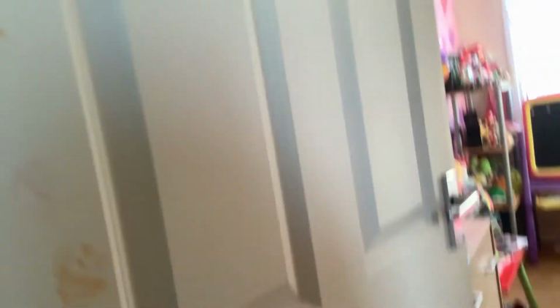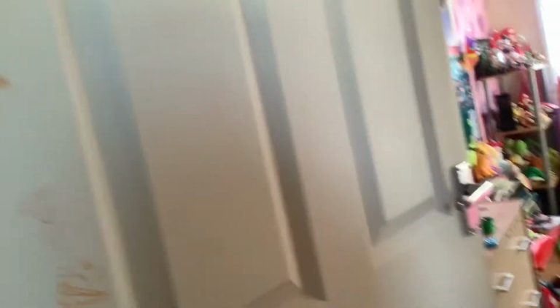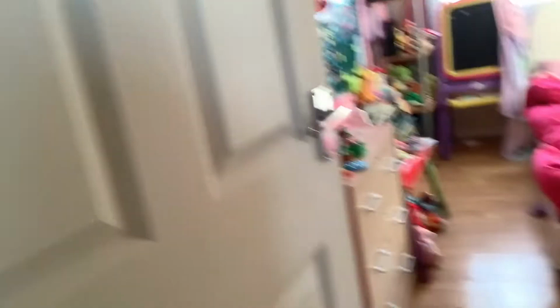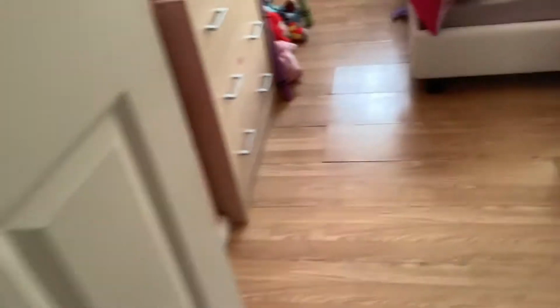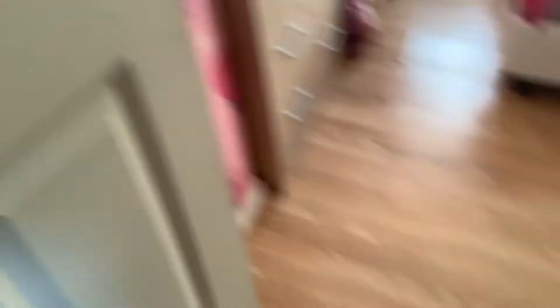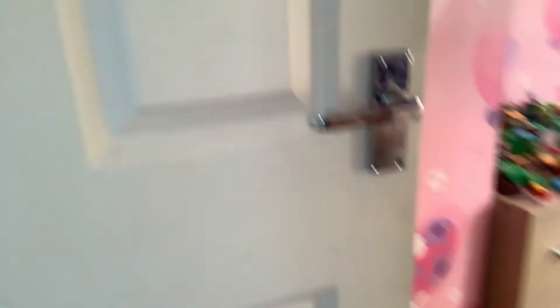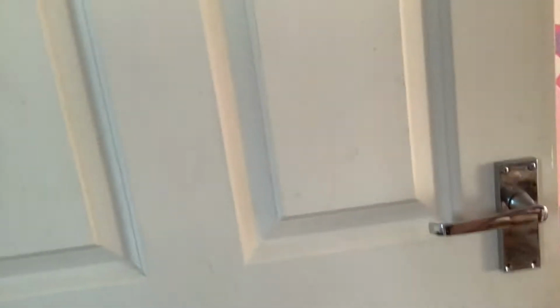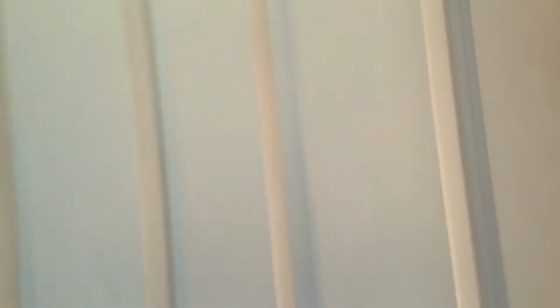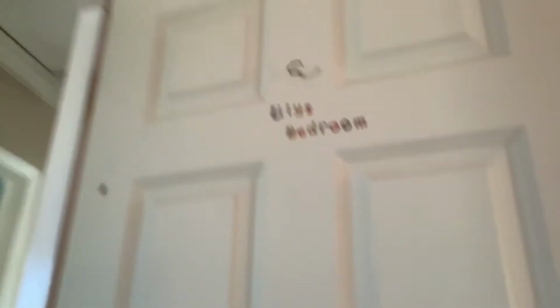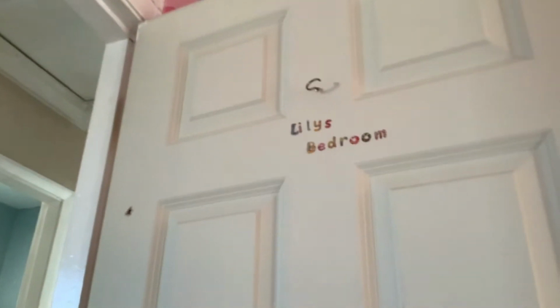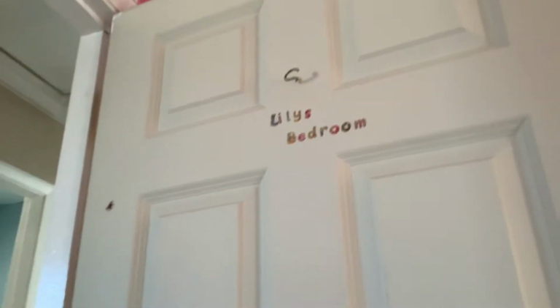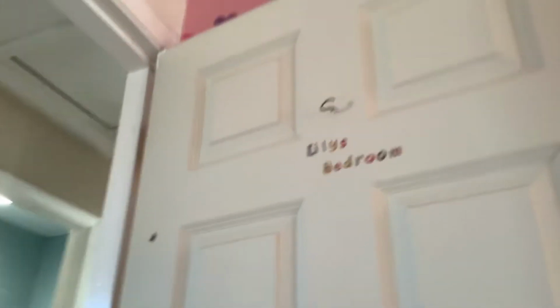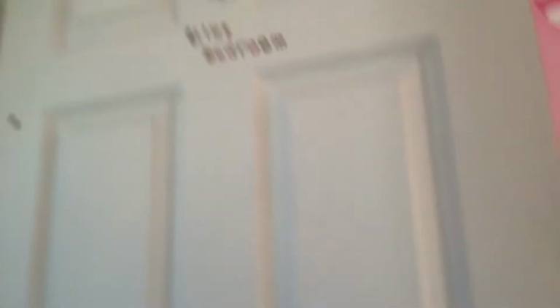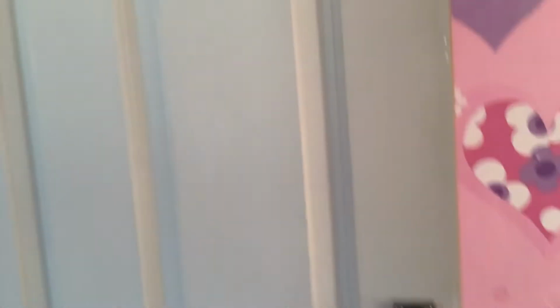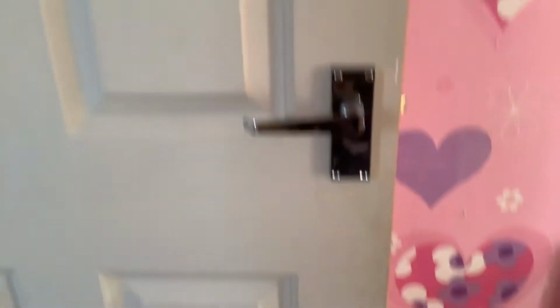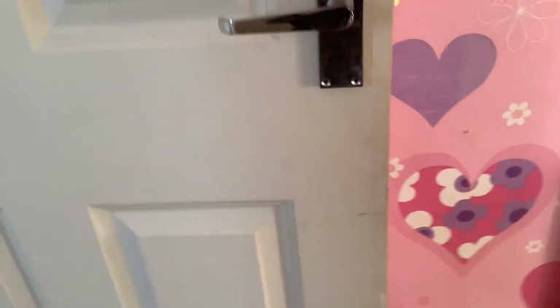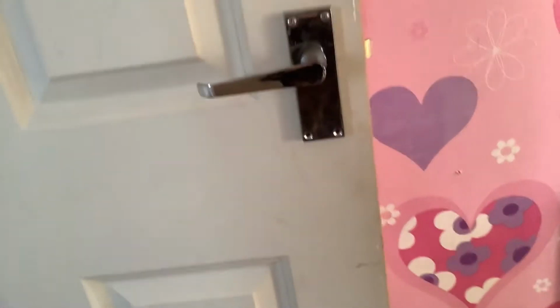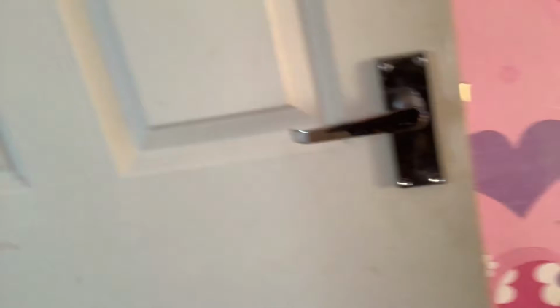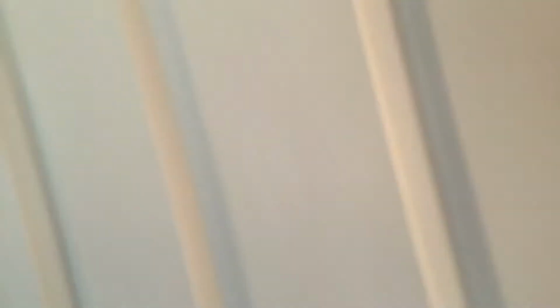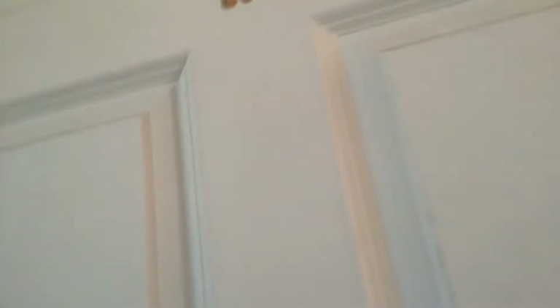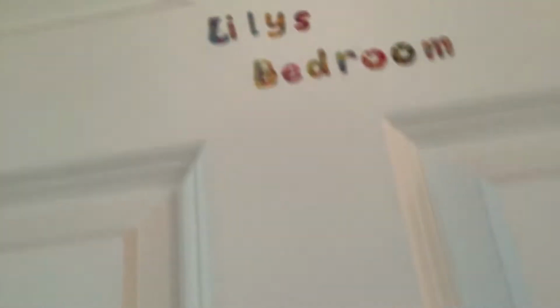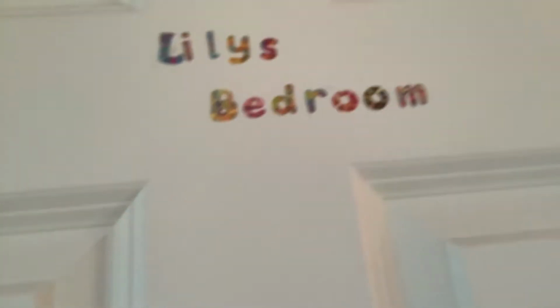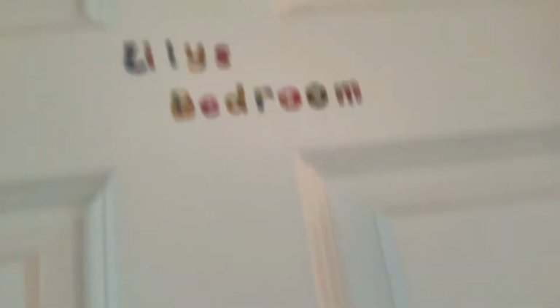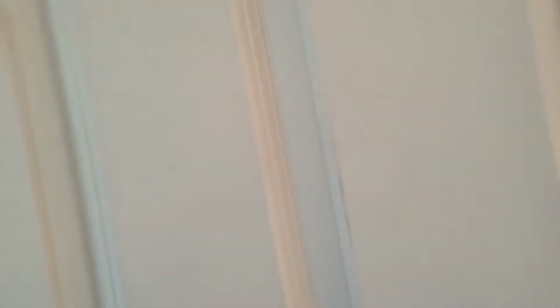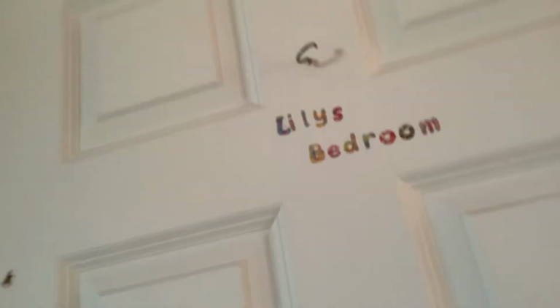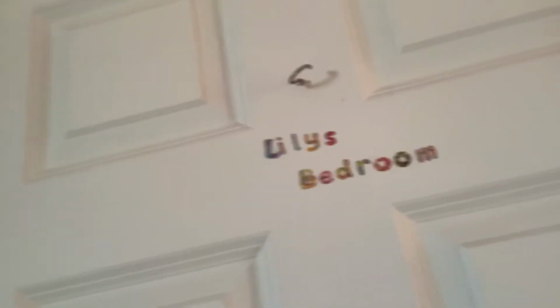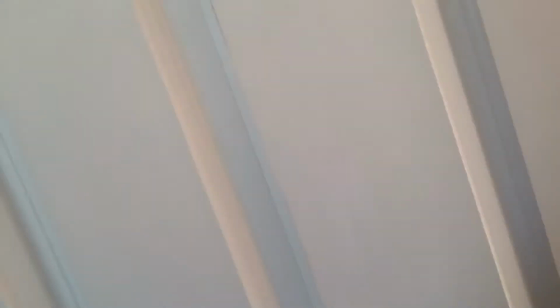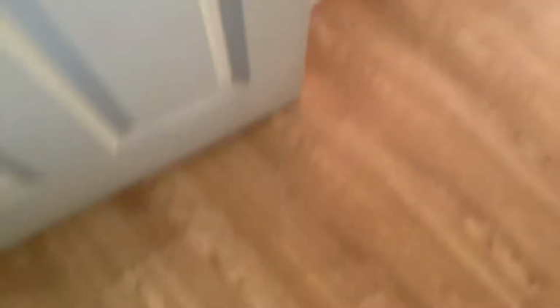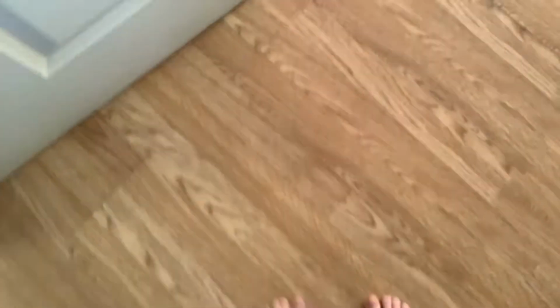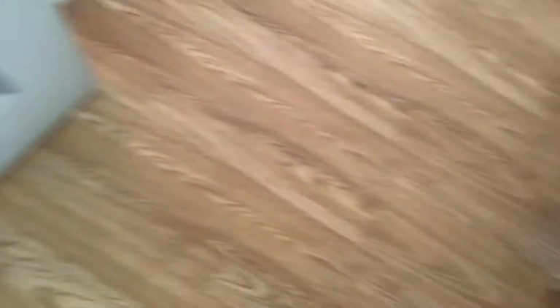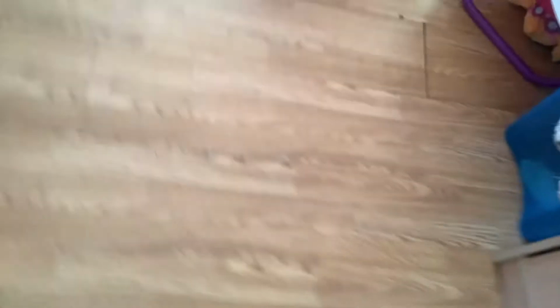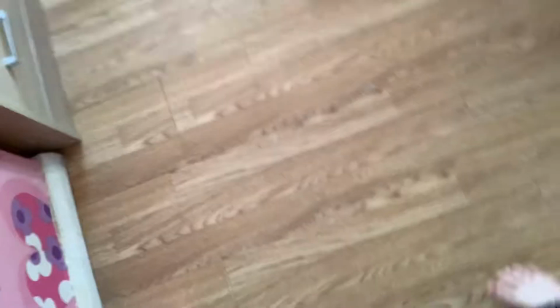This is the room where I usually go to bed. This is the door — it has my name and a little hanger from my swimming kit.